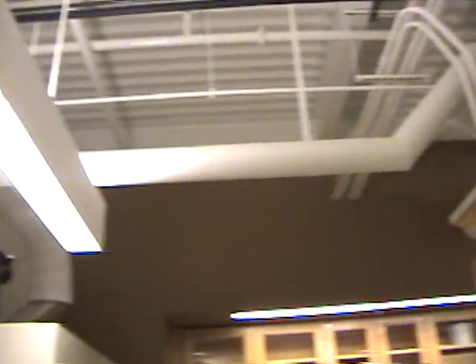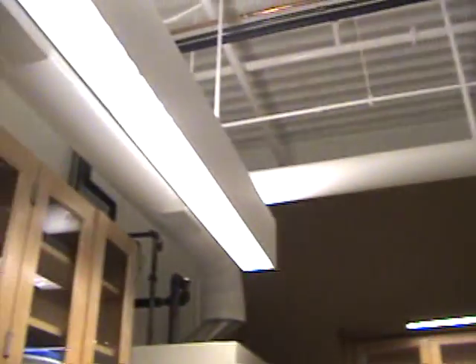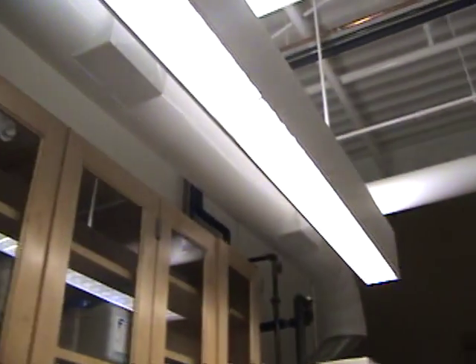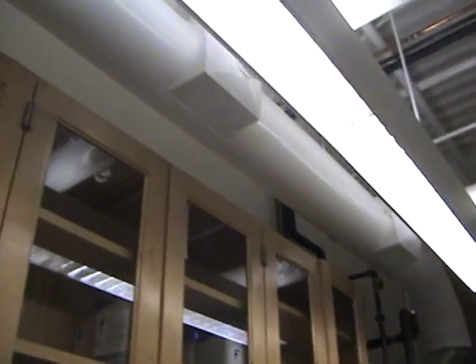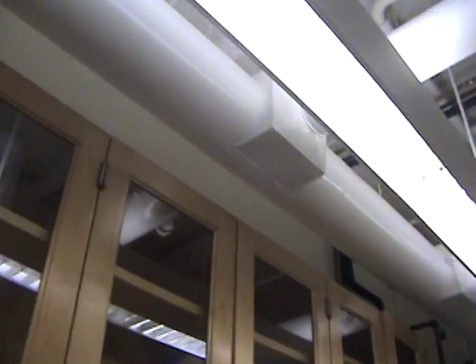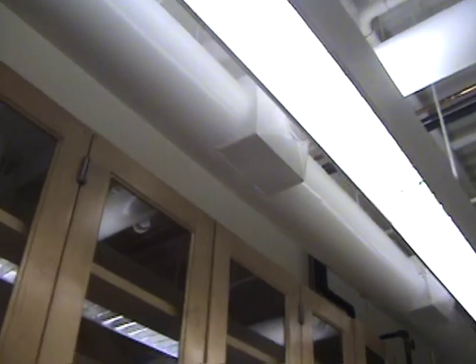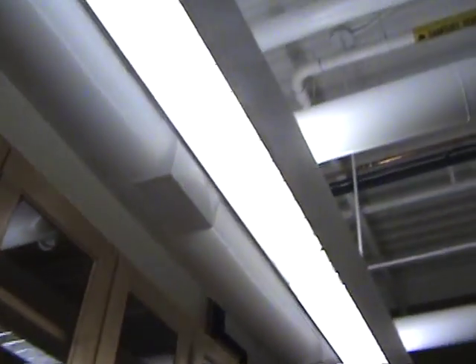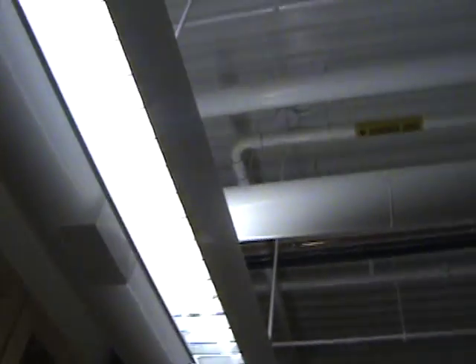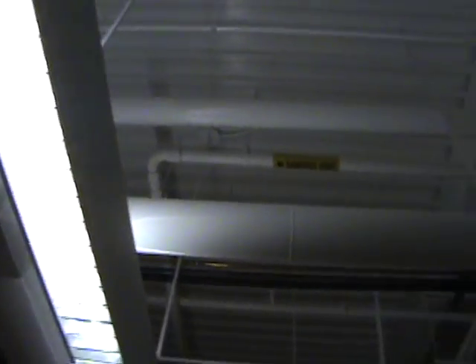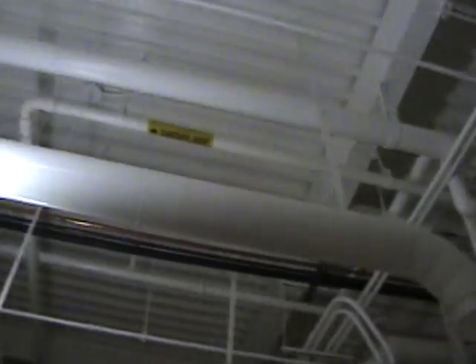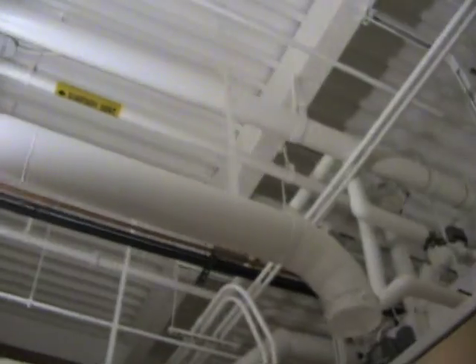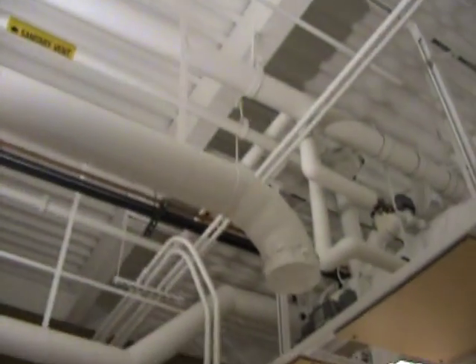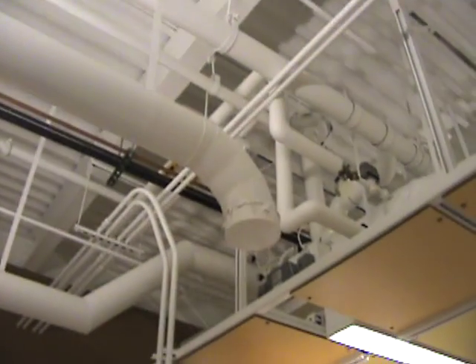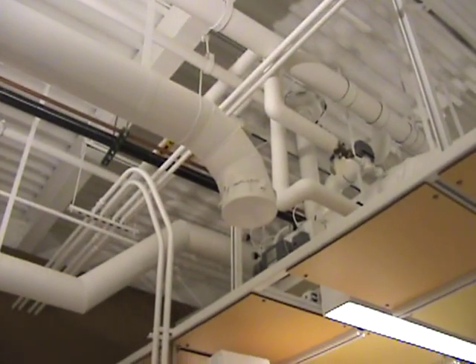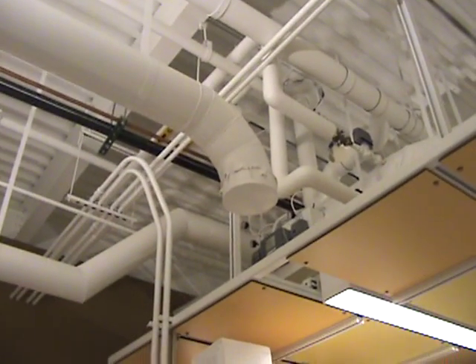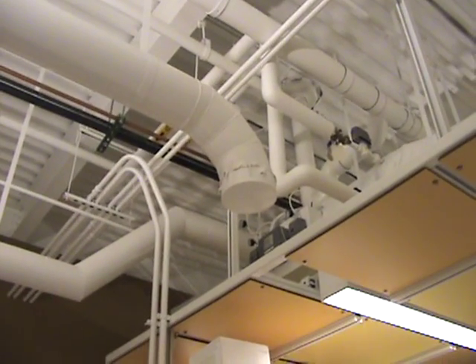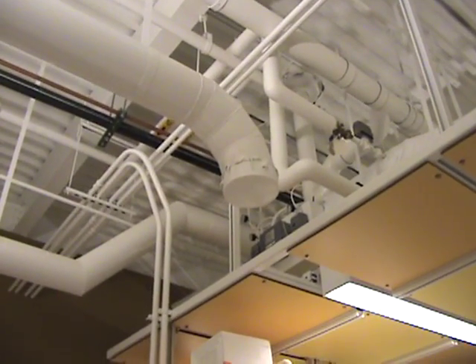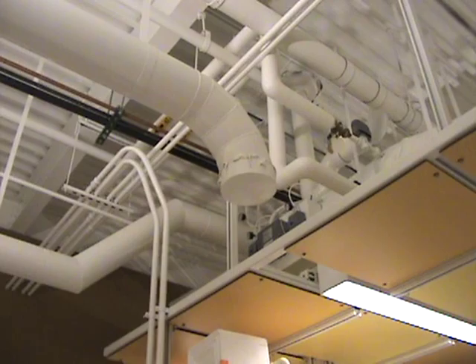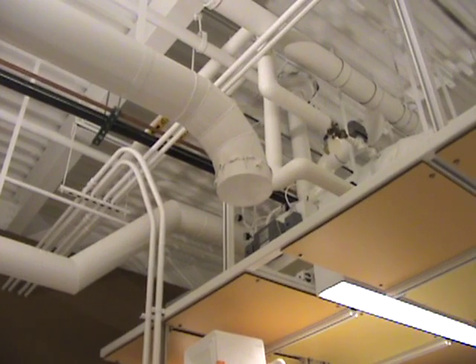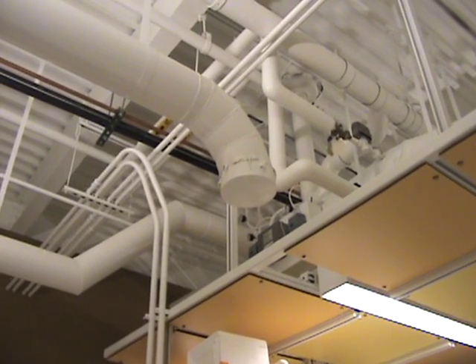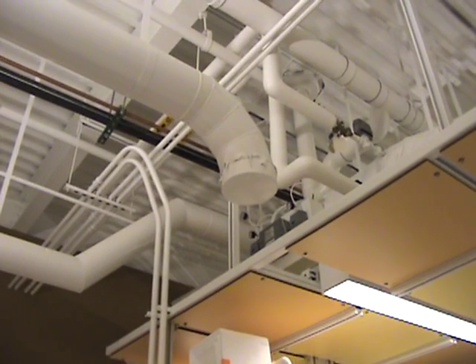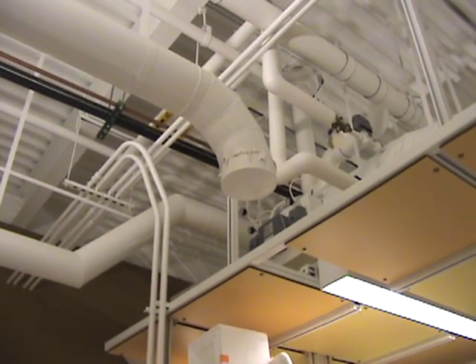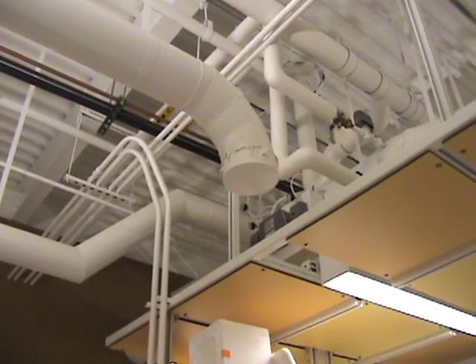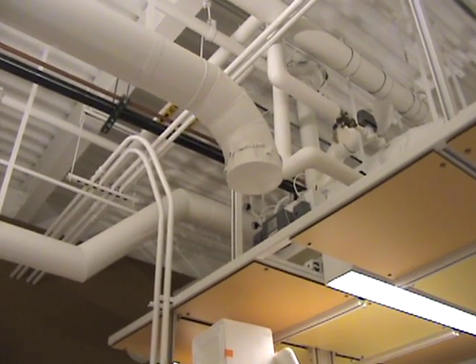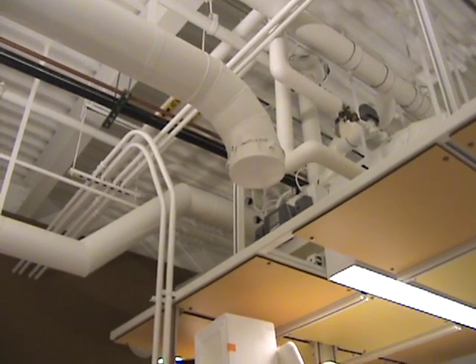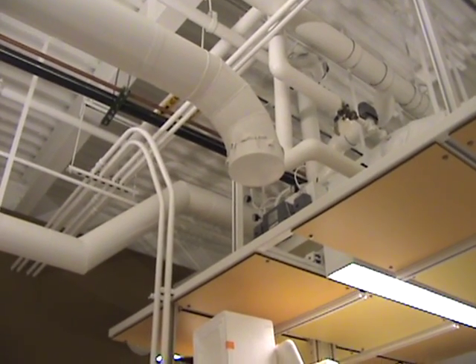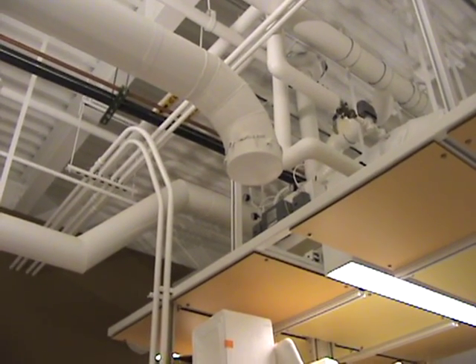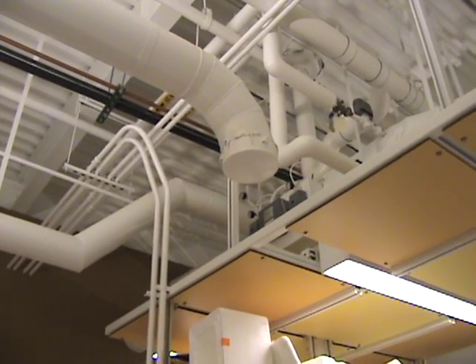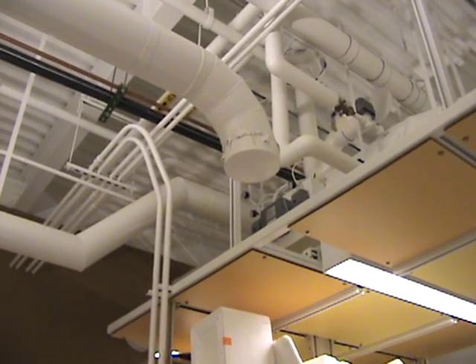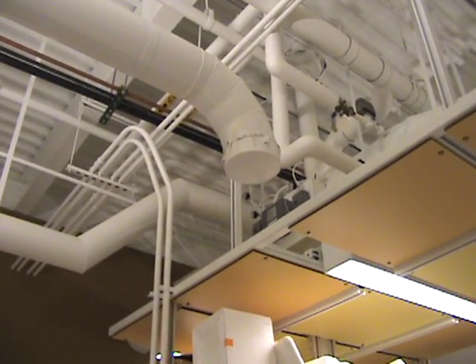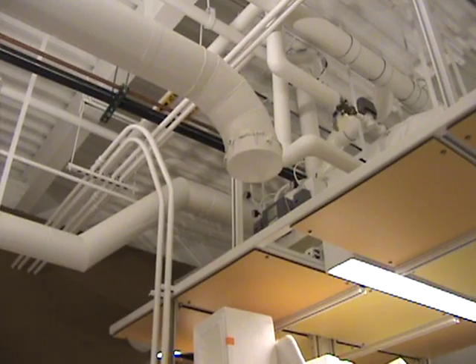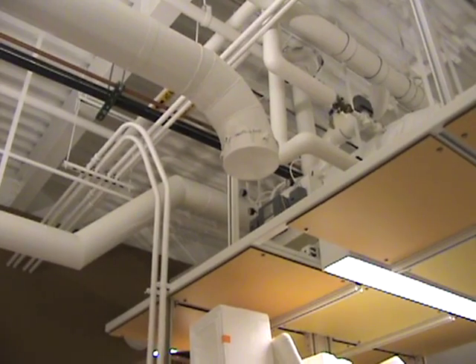Coming off of the fume hood venting system is a point exhaust, which drops down right there in case exhausting needs to be brought to another piece of equipment in the lab.